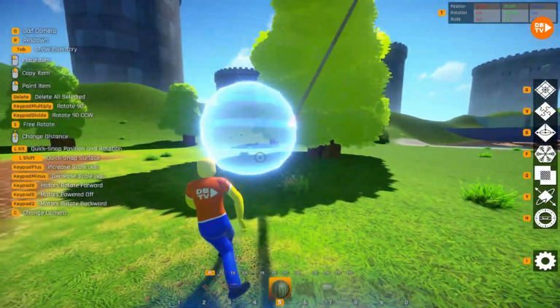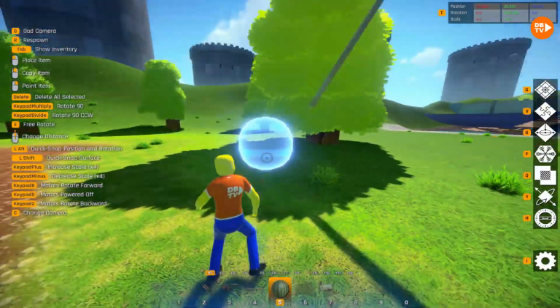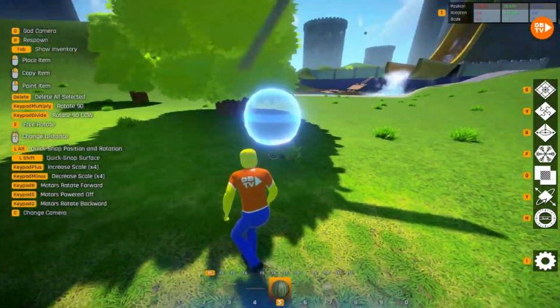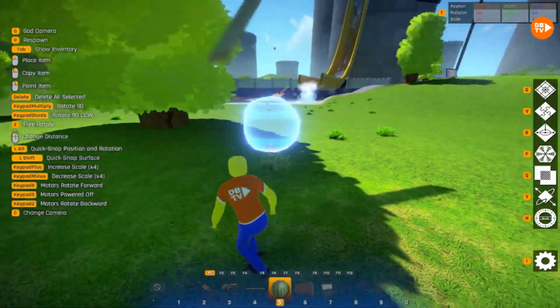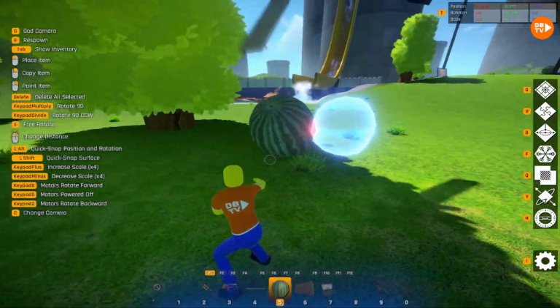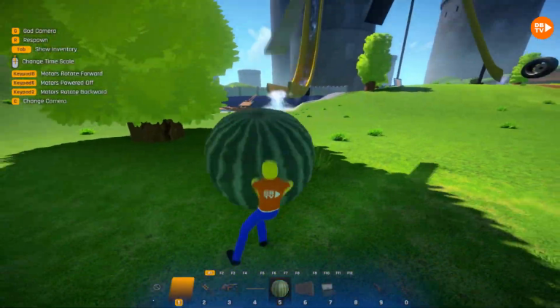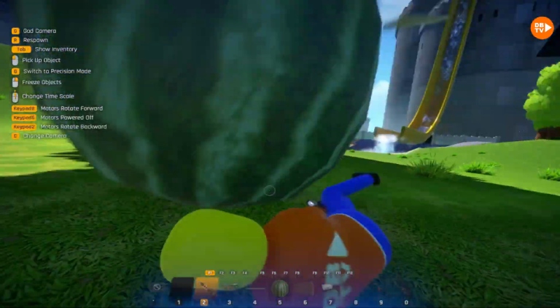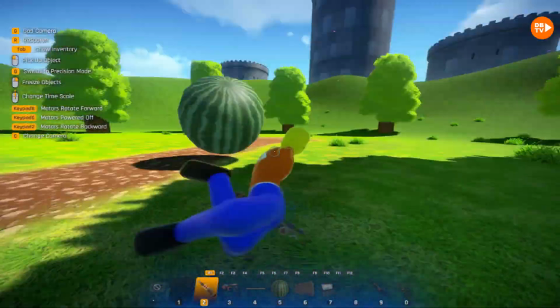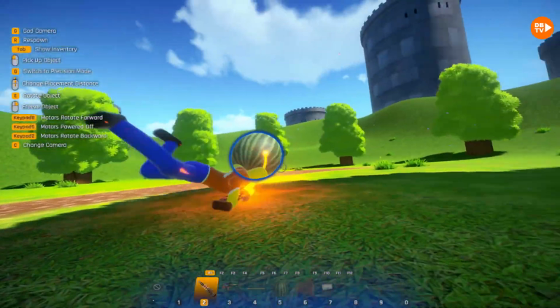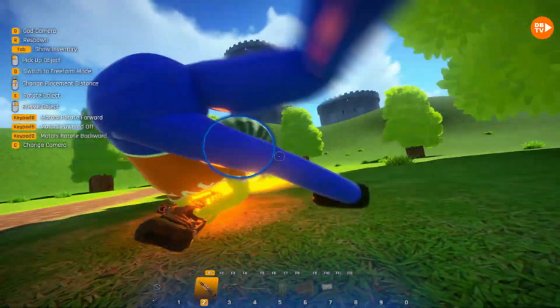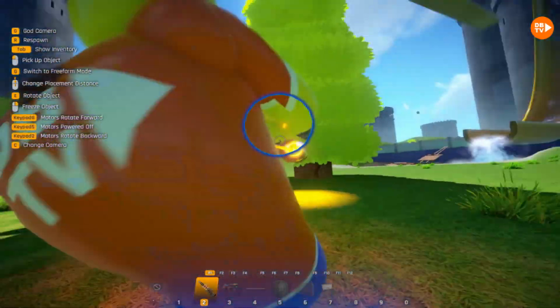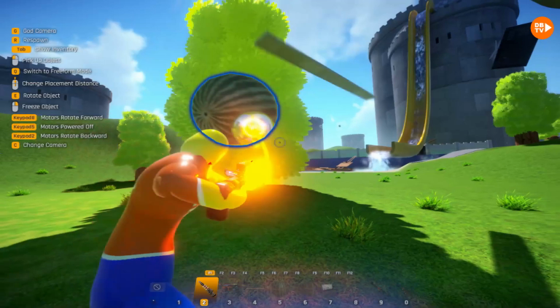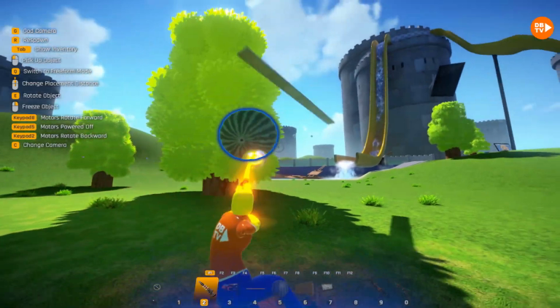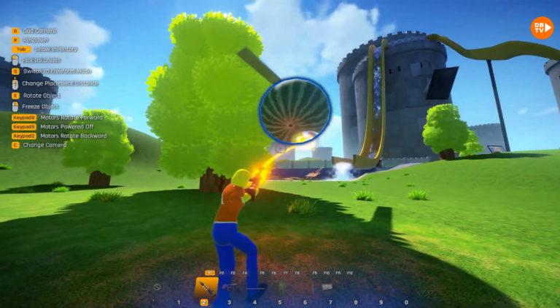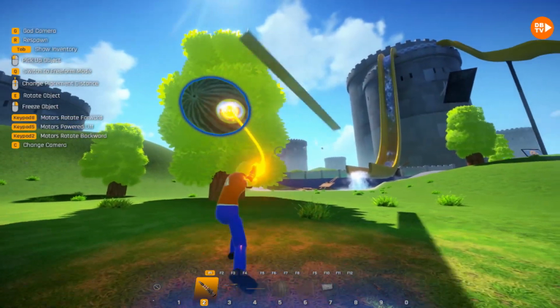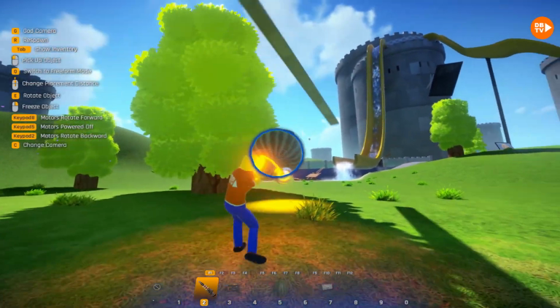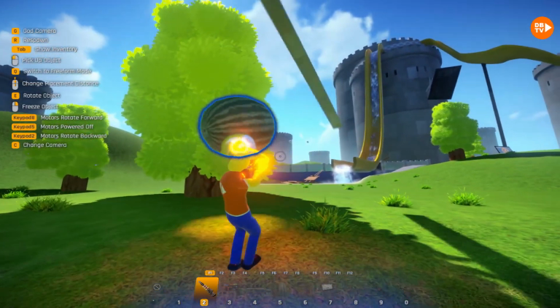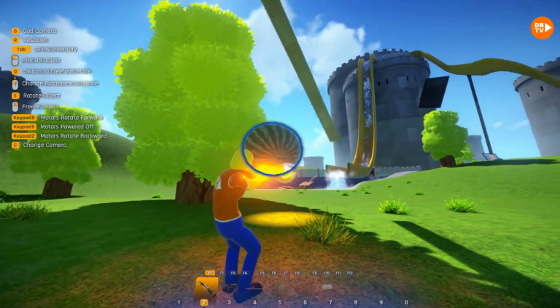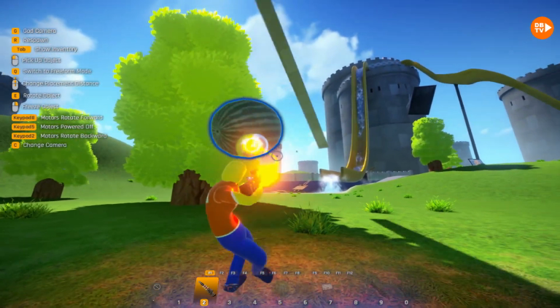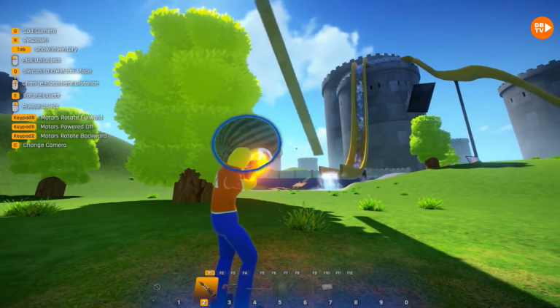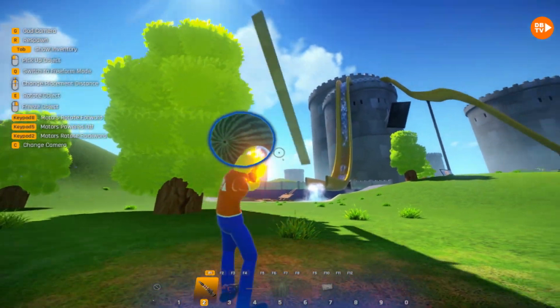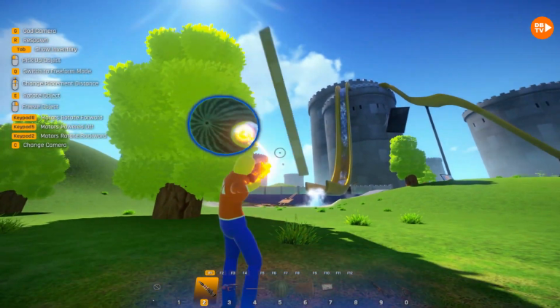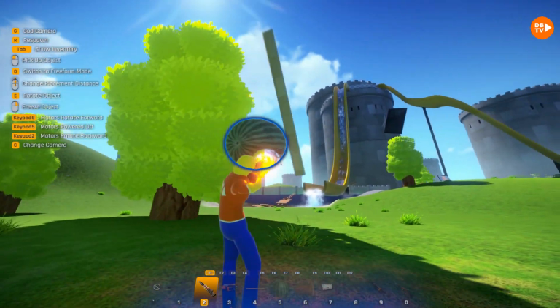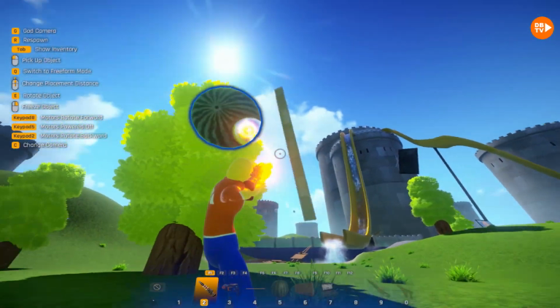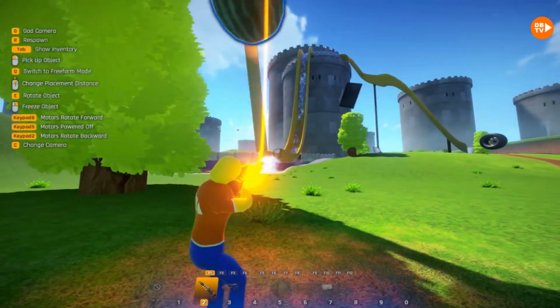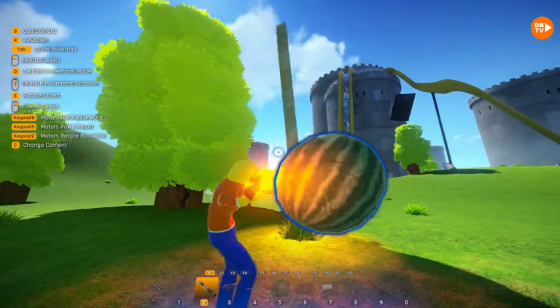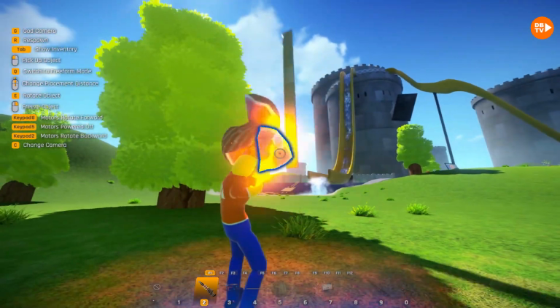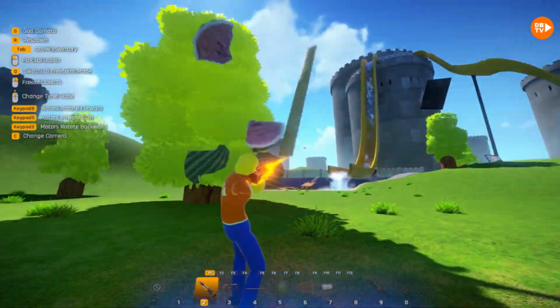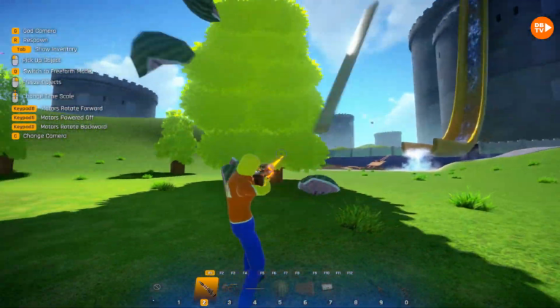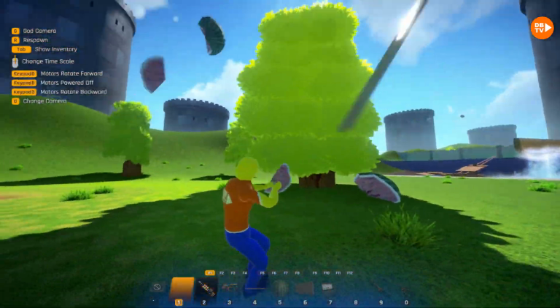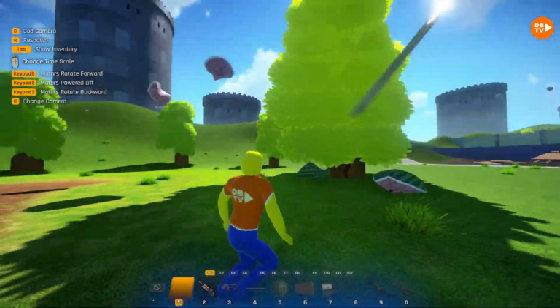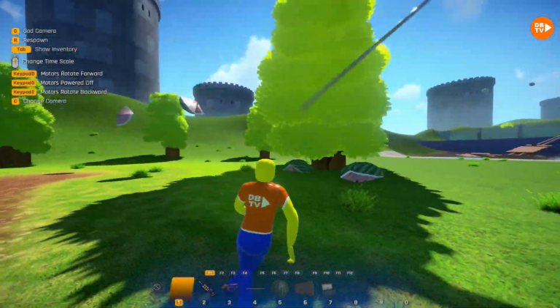After we go destroy this big watermelon with the spinning thing that we showed you, it'll break it! I think it's just whacking it like a stick! Yeah, it broke it! Woo-hoo!